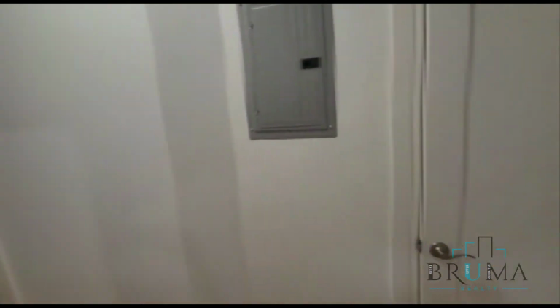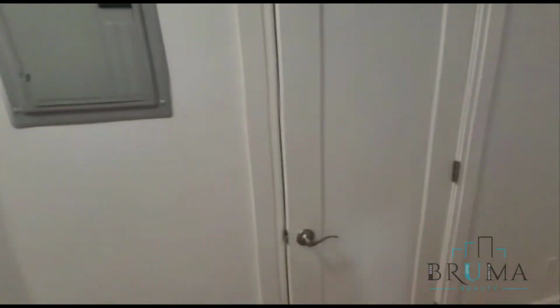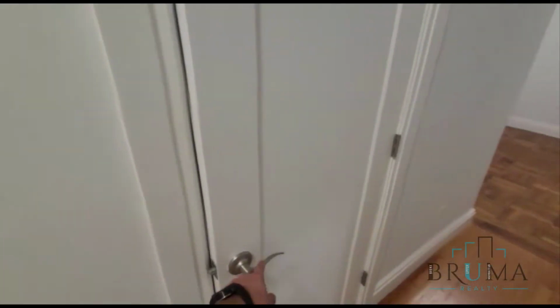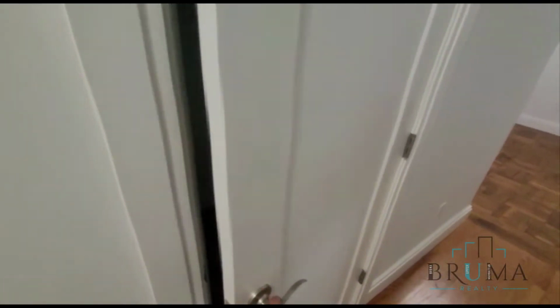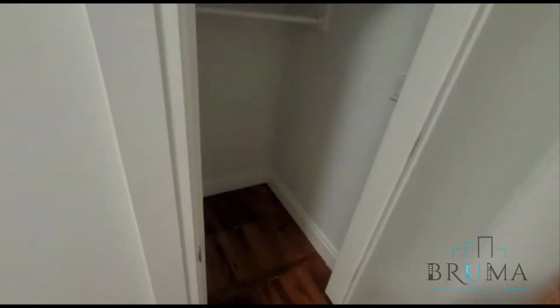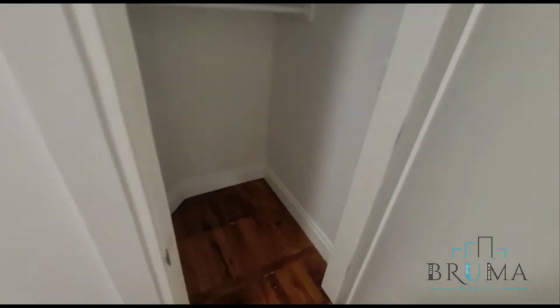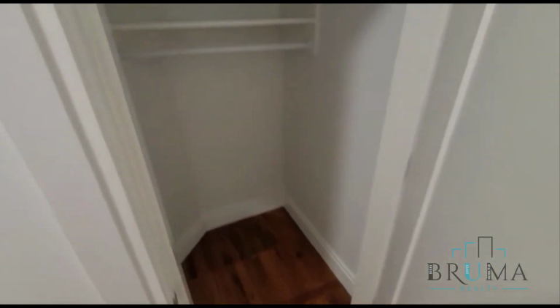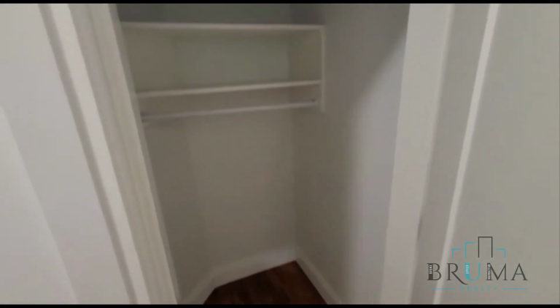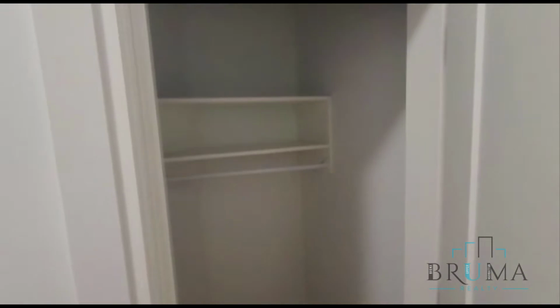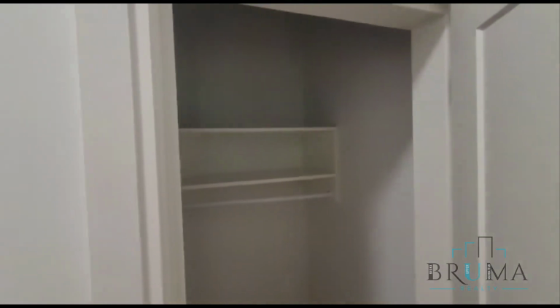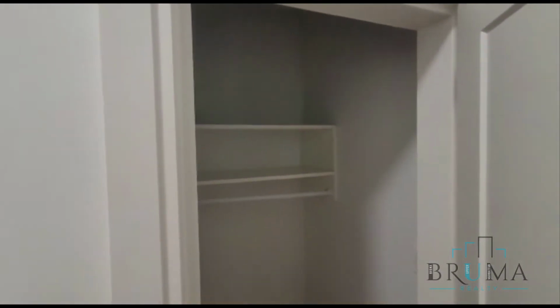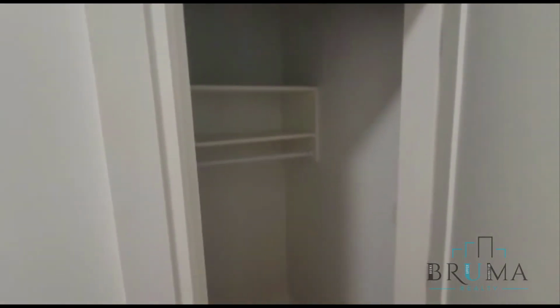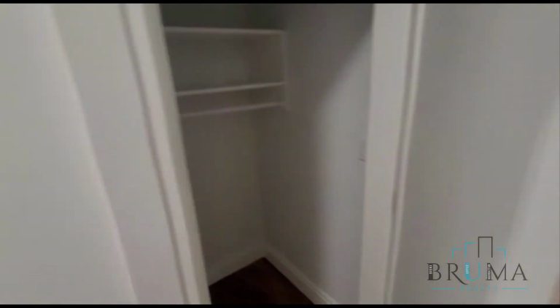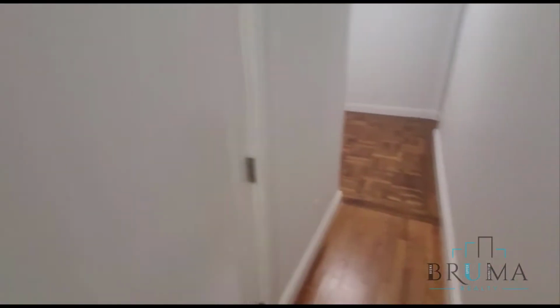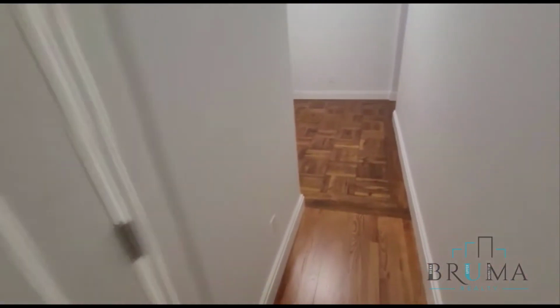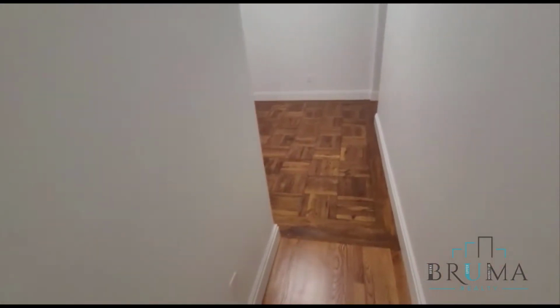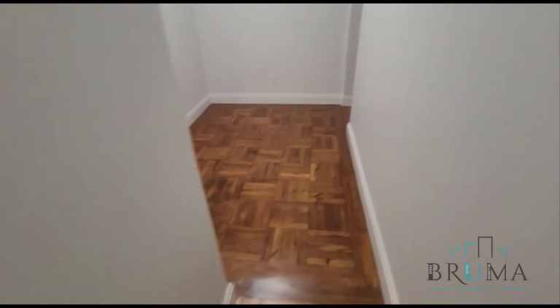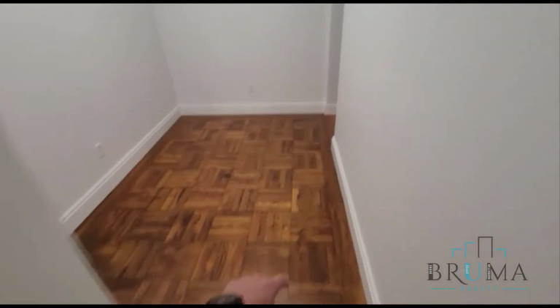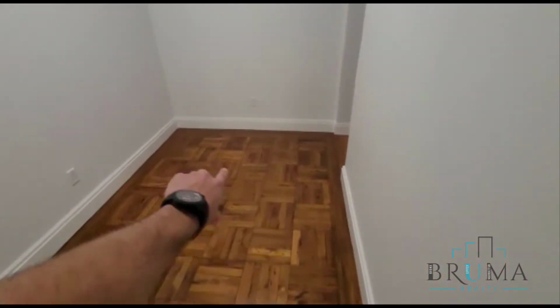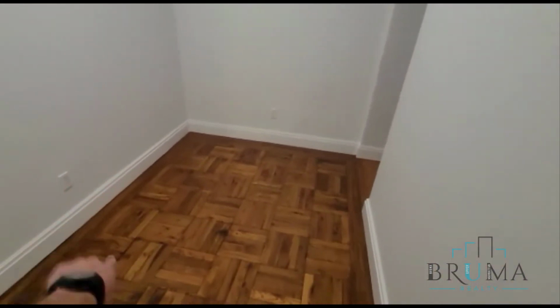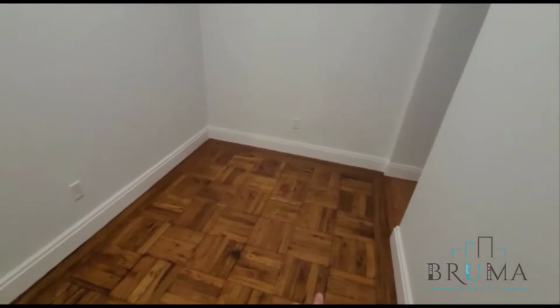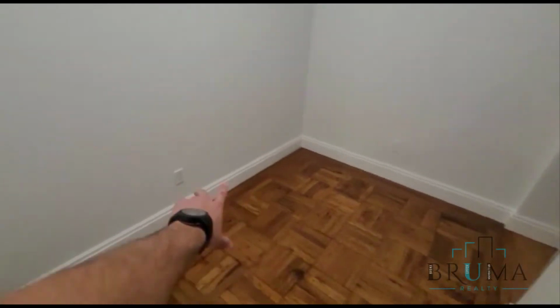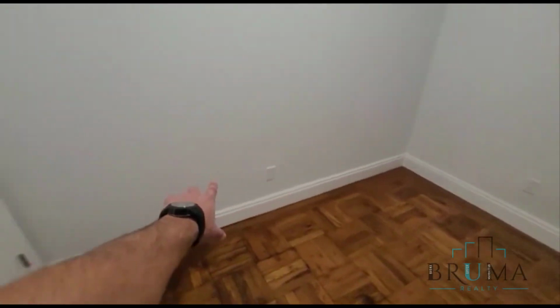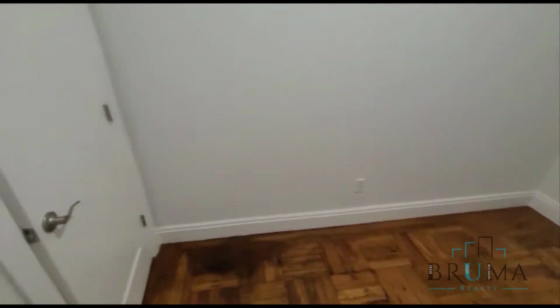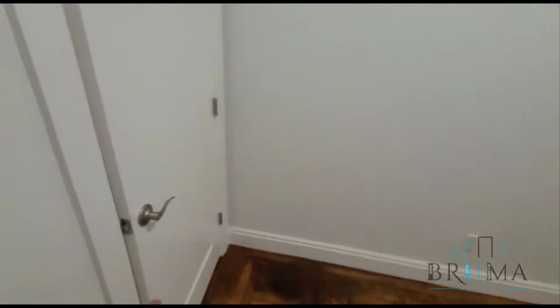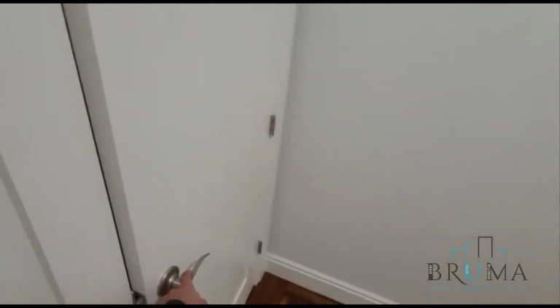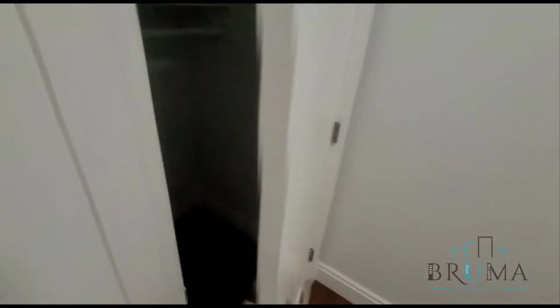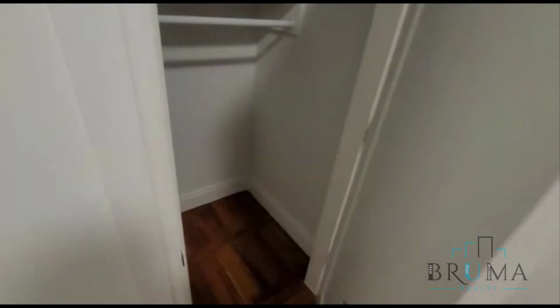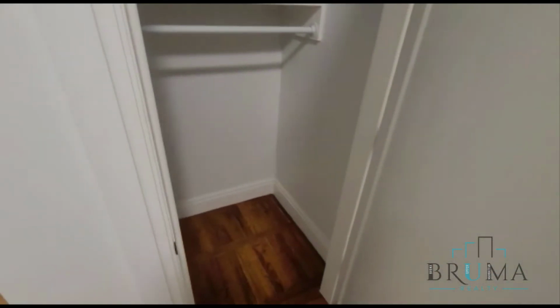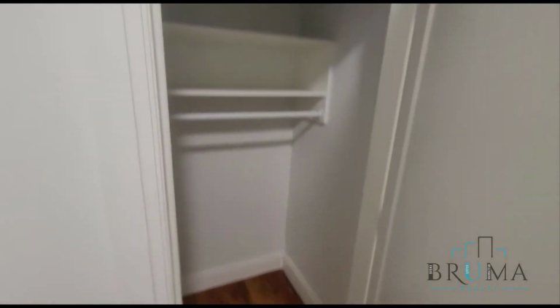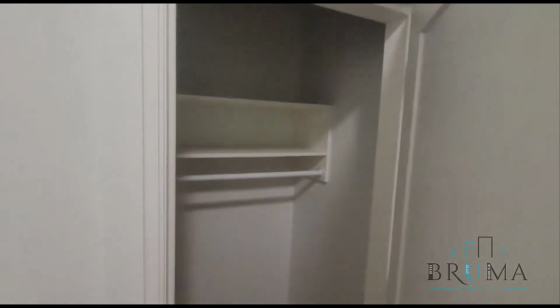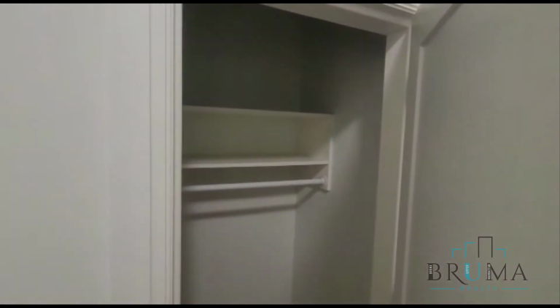Over here we're going to have our first closet — this closet is pretty deep. Moving on, we have this nice little foyer area where you can put an entry table. Over here you're going to have your second closet, deep as well.